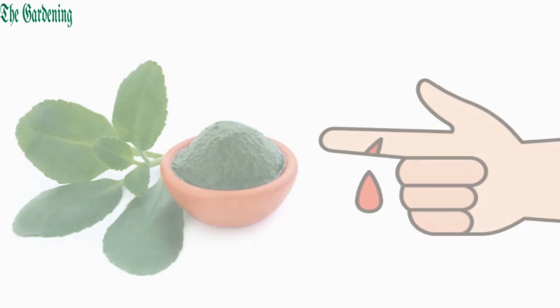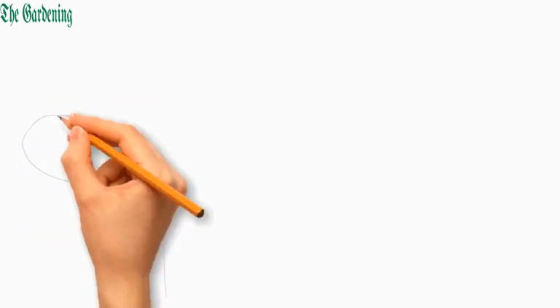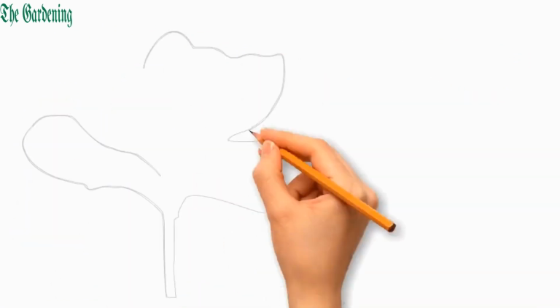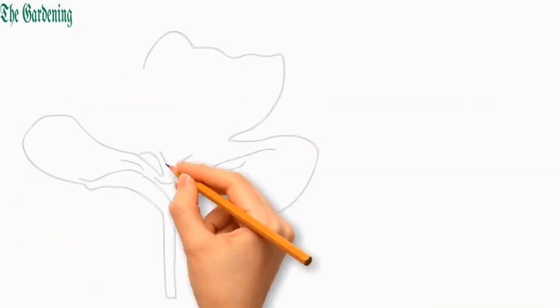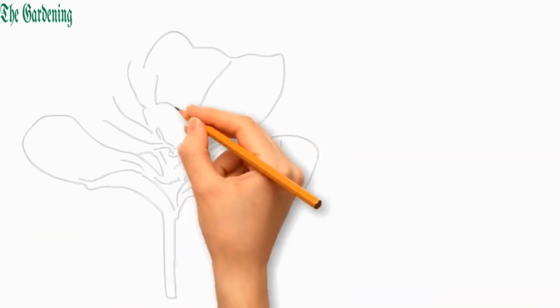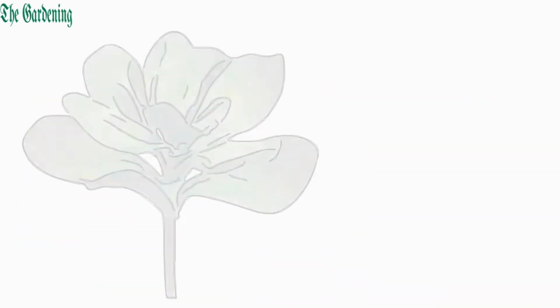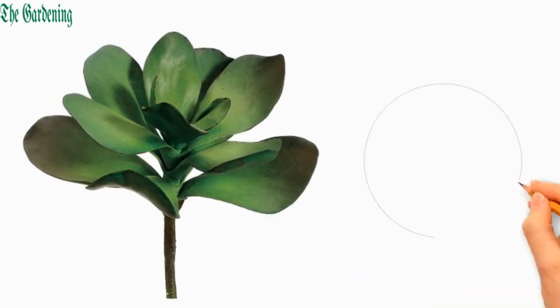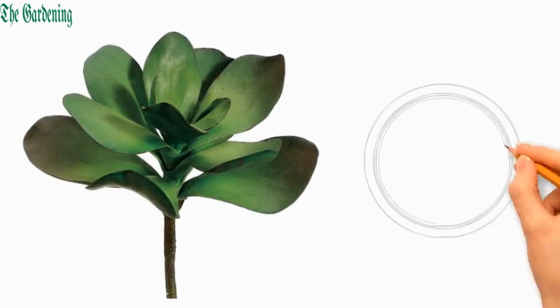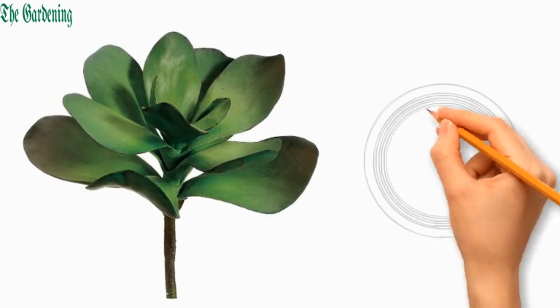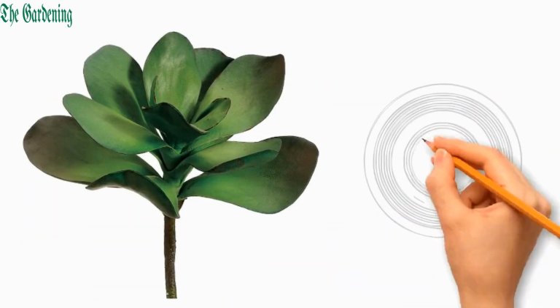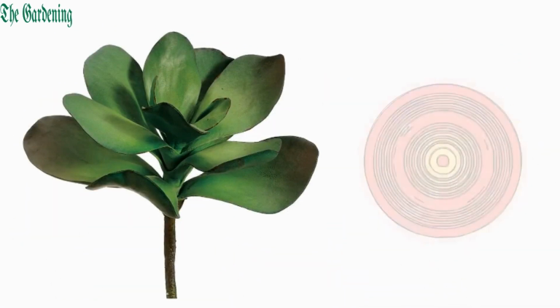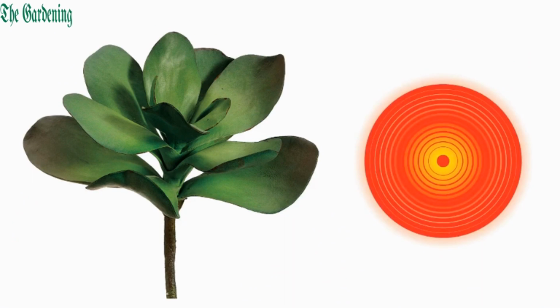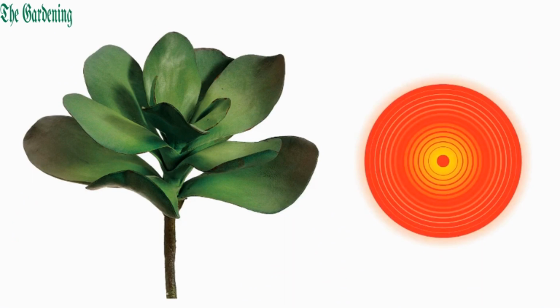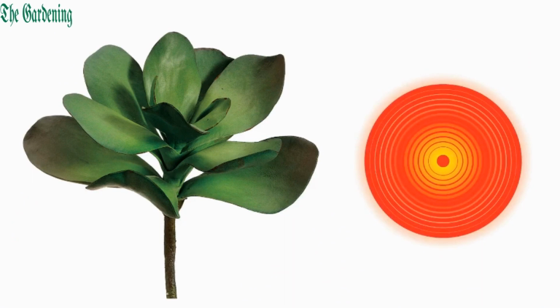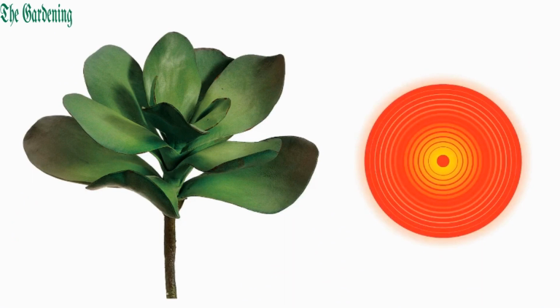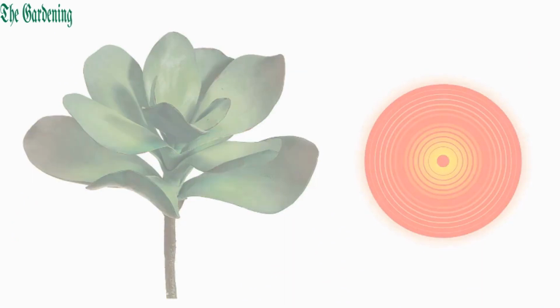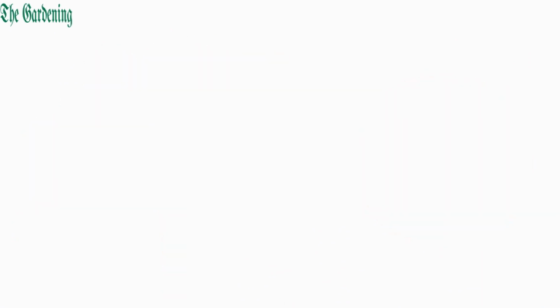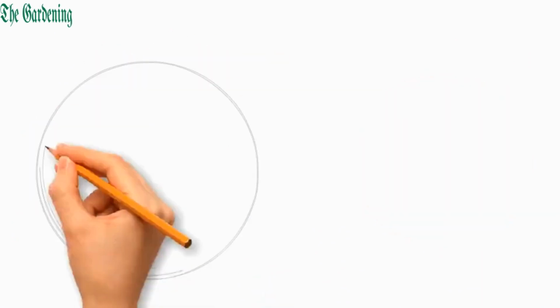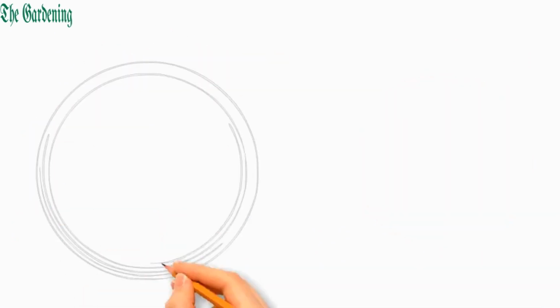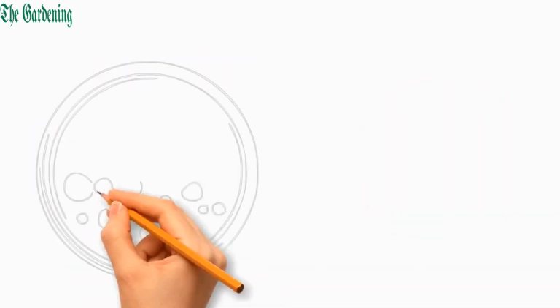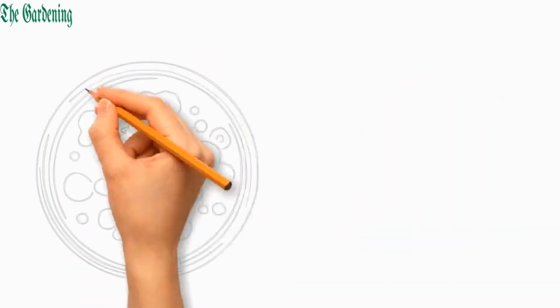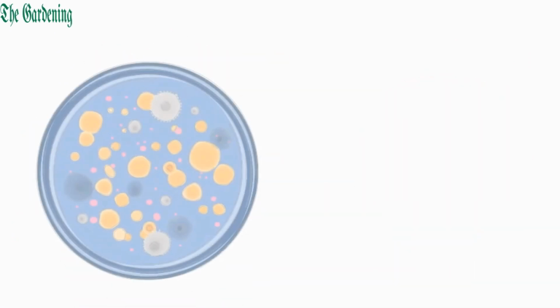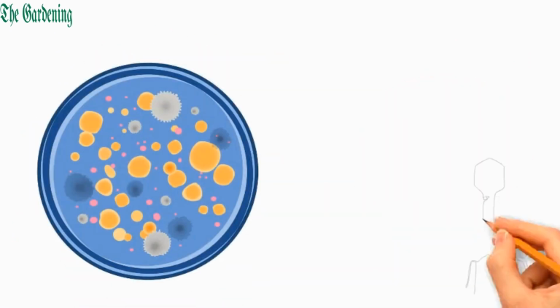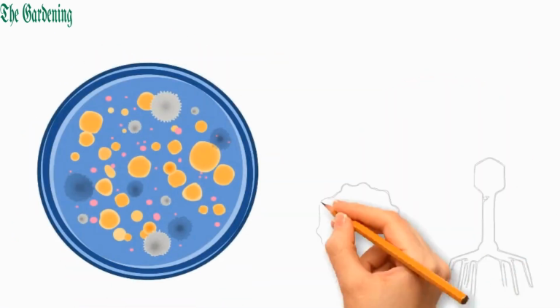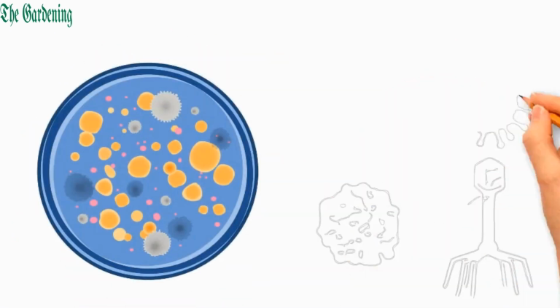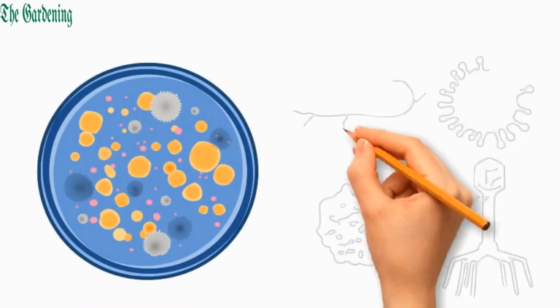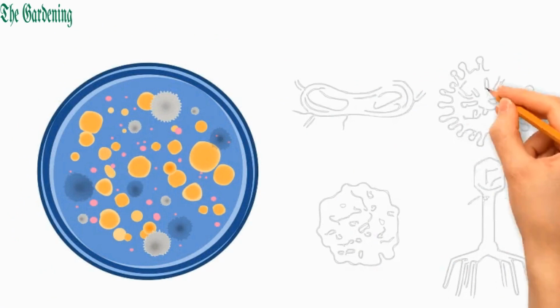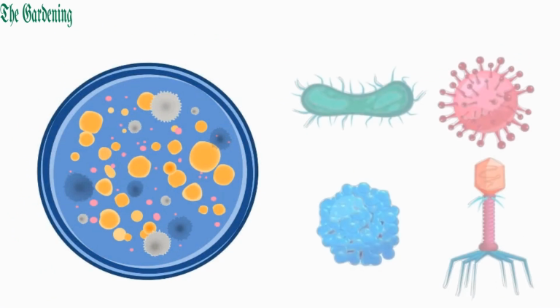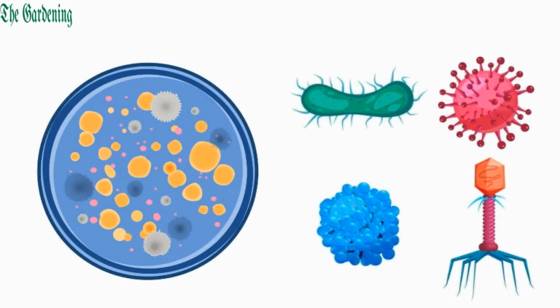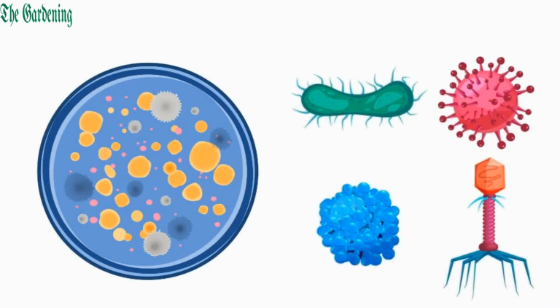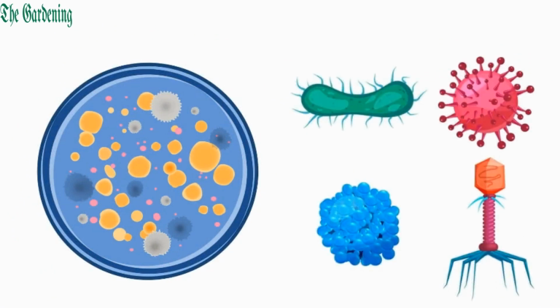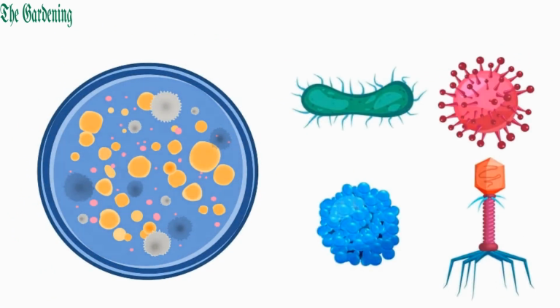Kalanchoe pinnata is thought to have anti-inflammatory properties which reduce inflammation and swelling. It also has antimicrobial properties, which may help fight against certain bacteria and fungi.